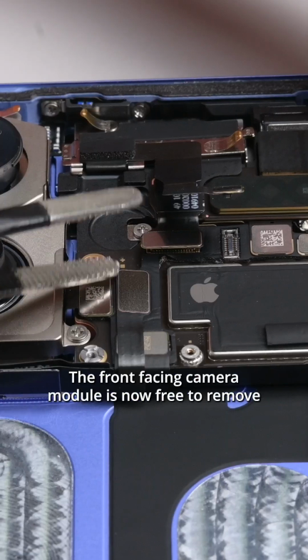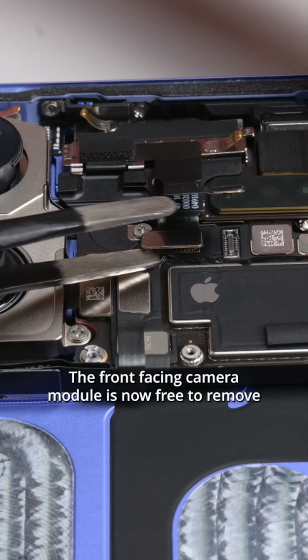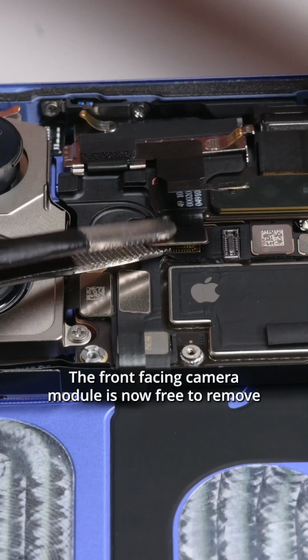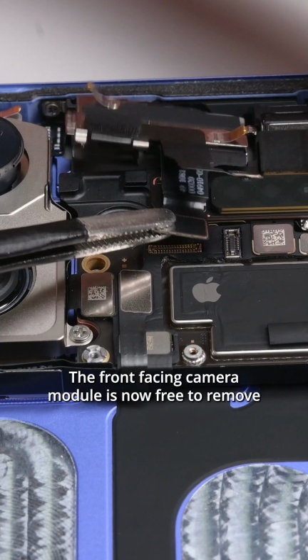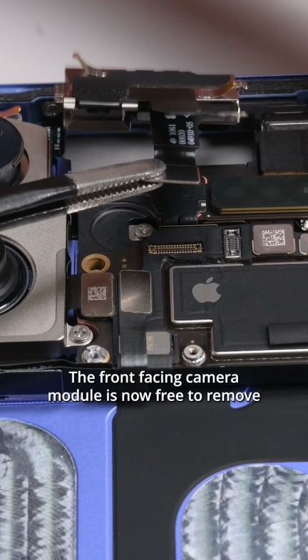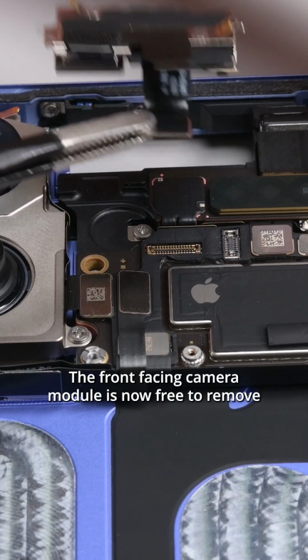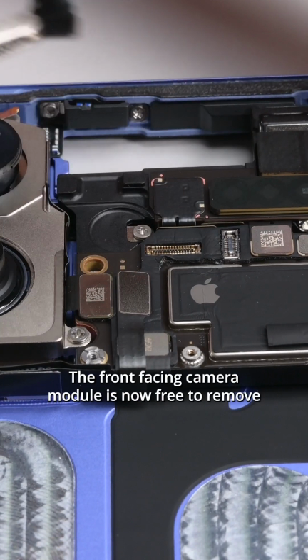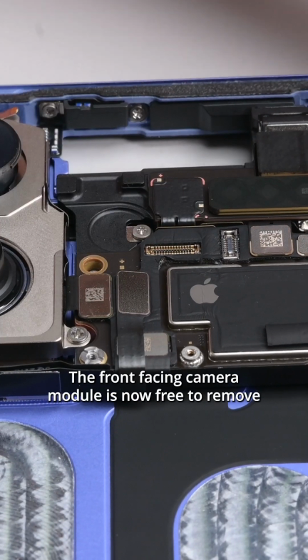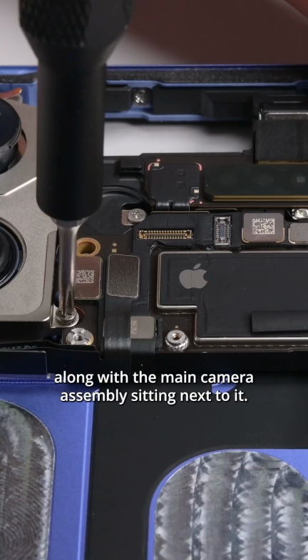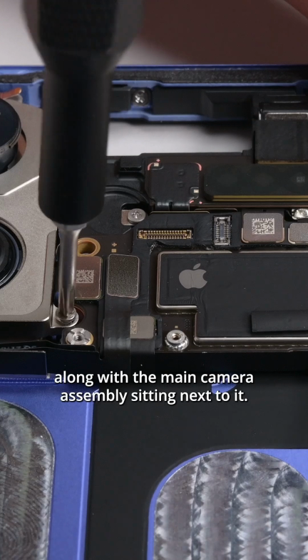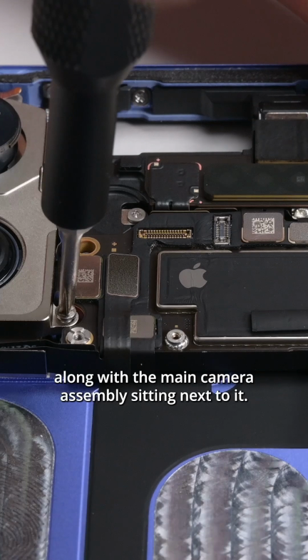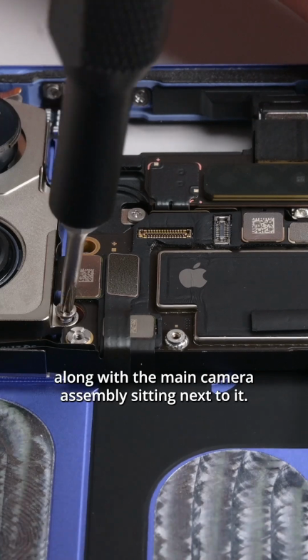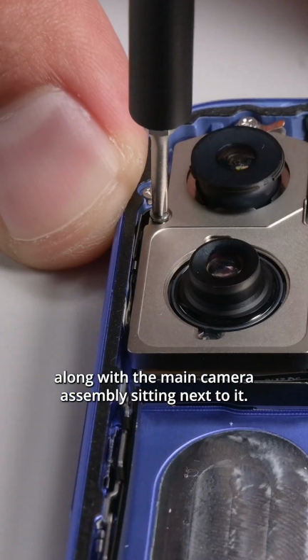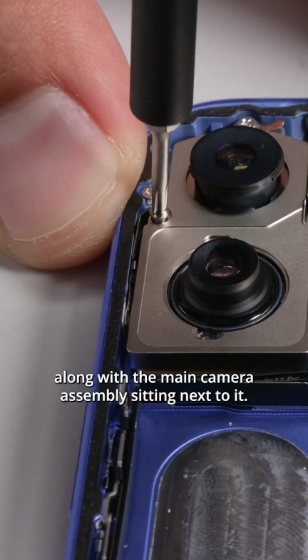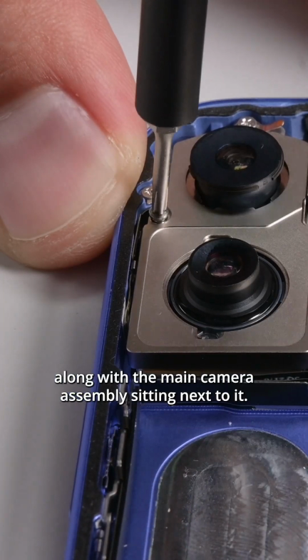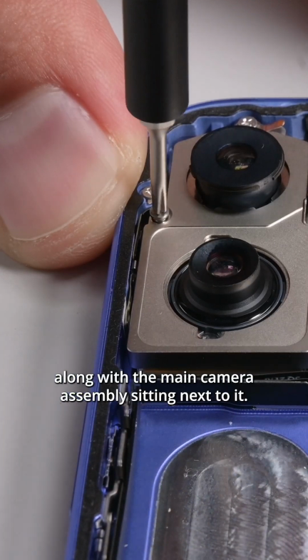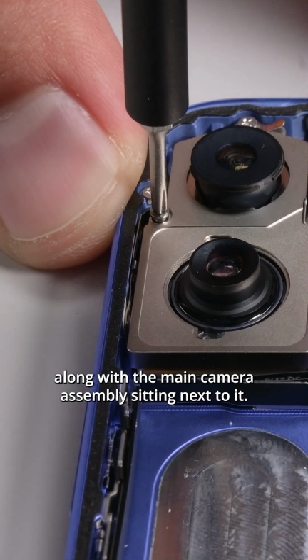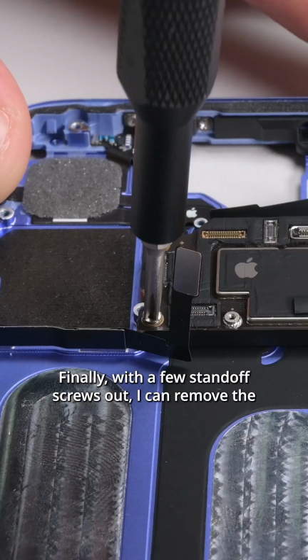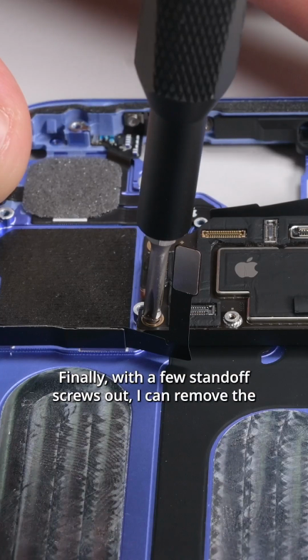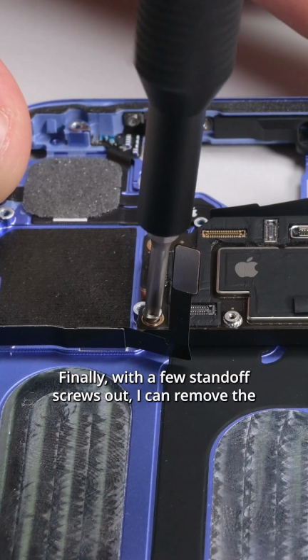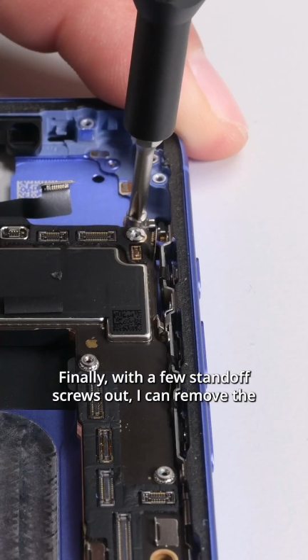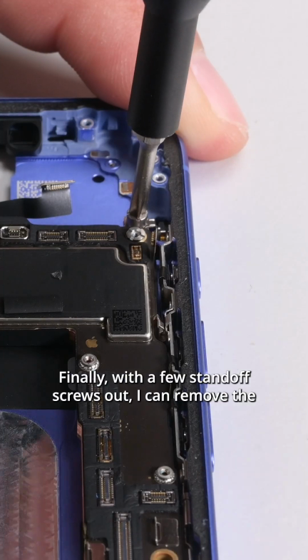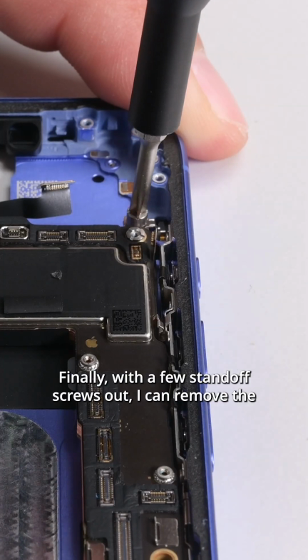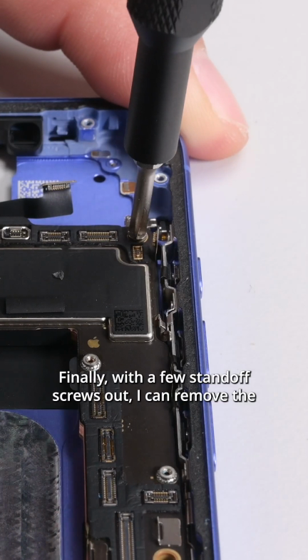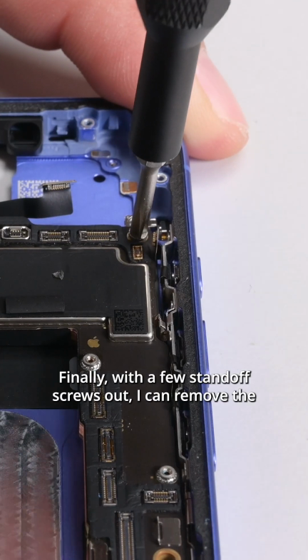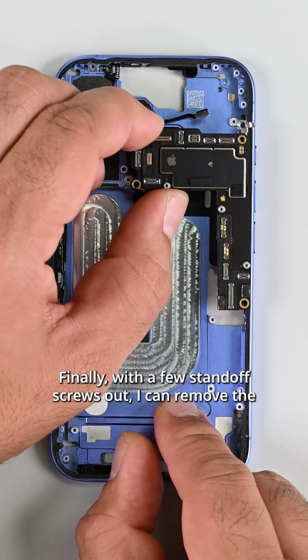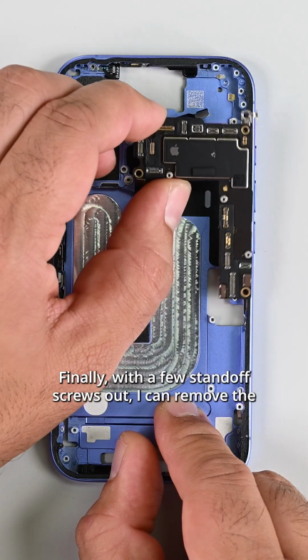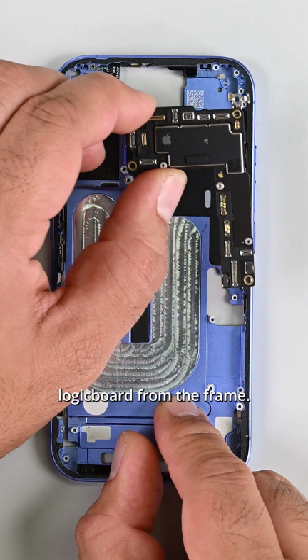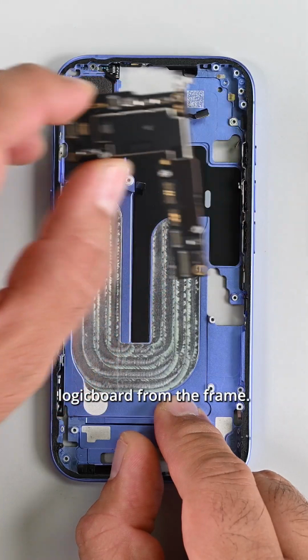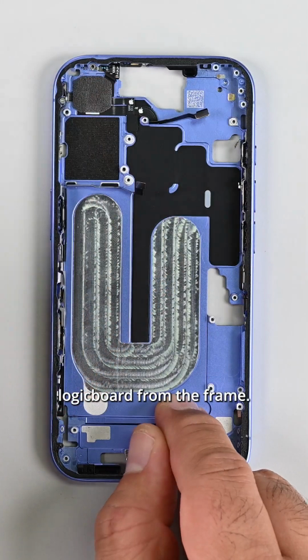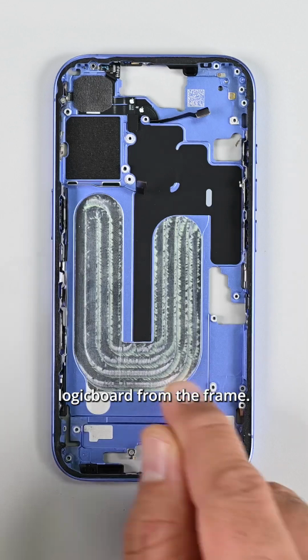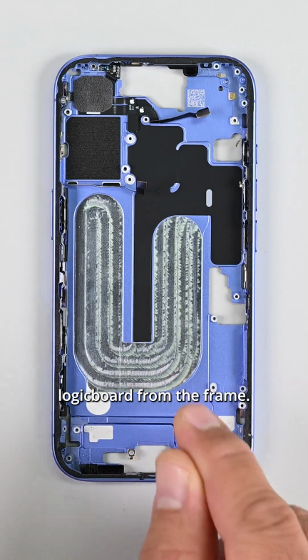The front facing camera module is now free to remove, along with the main camera assembly sitting next to it. Finally, with a few standoff screws out, I can remove the logic board from the frame.